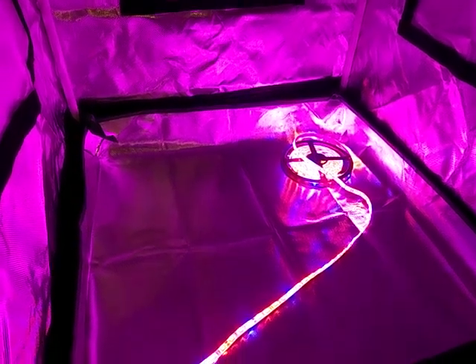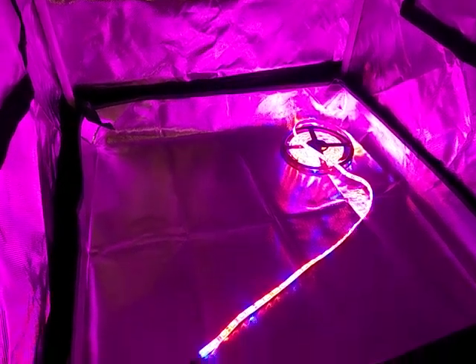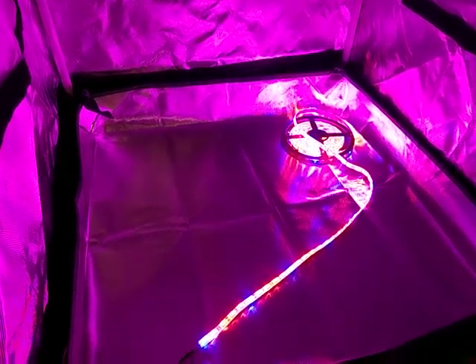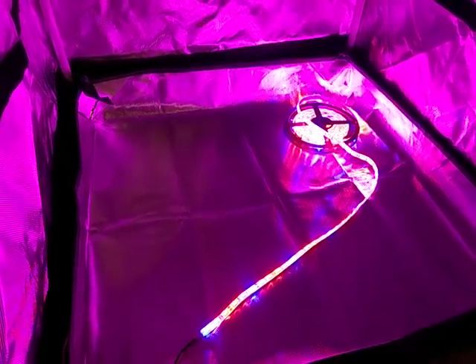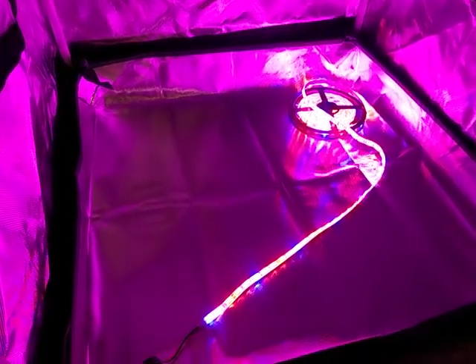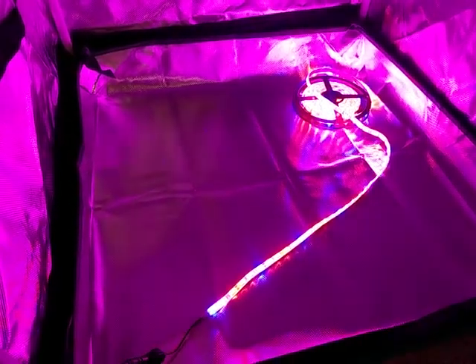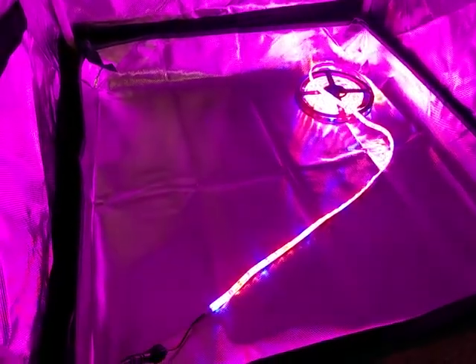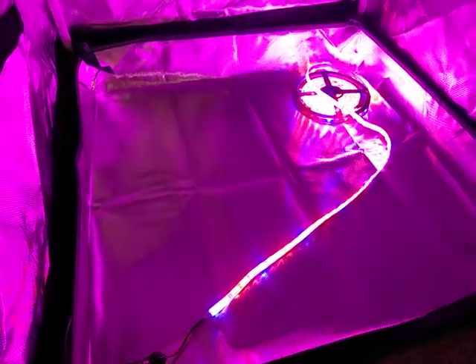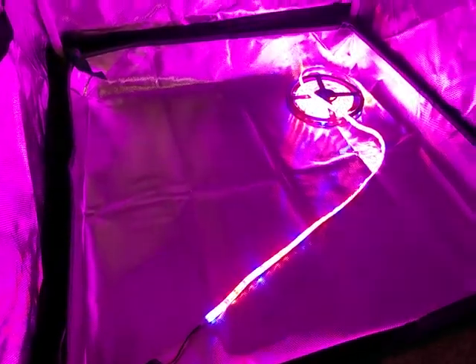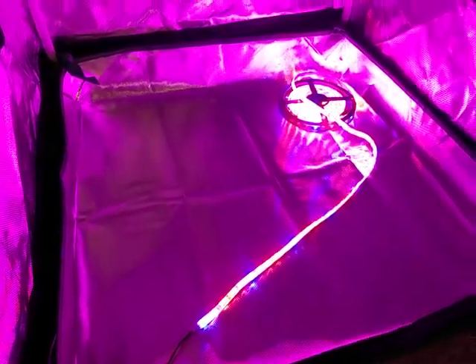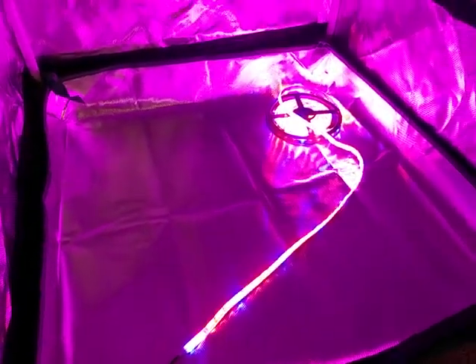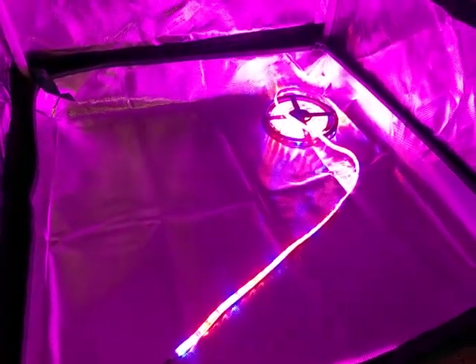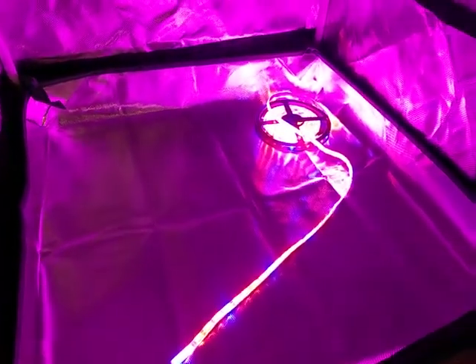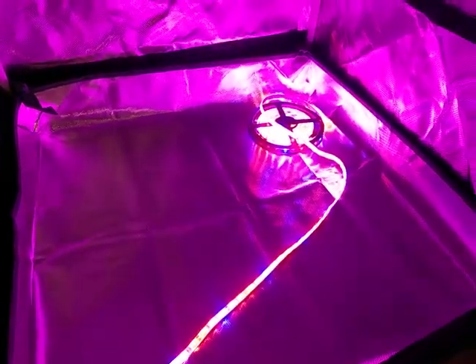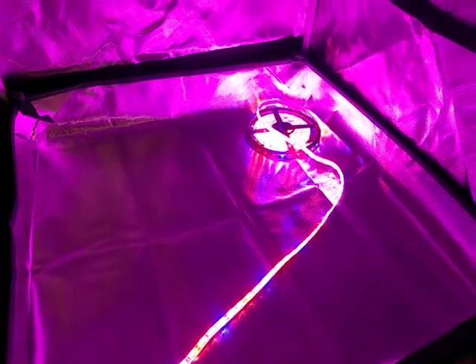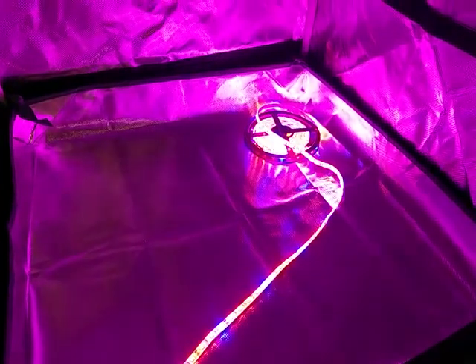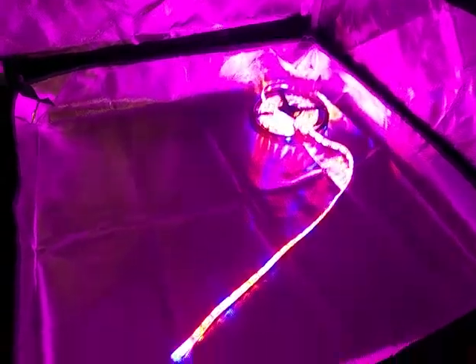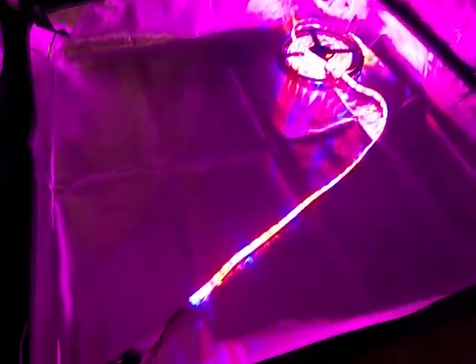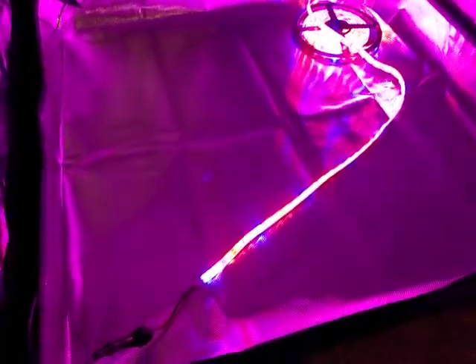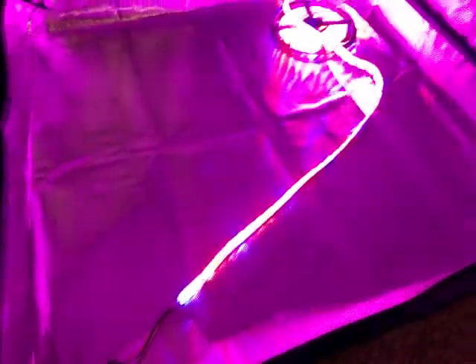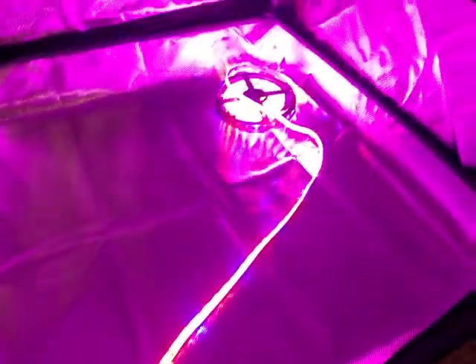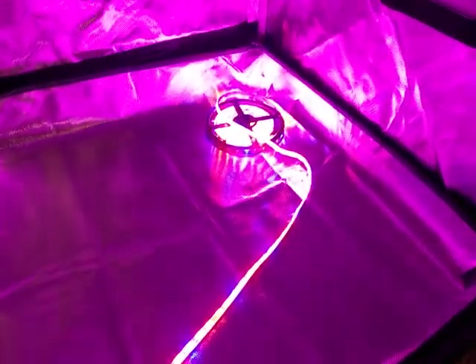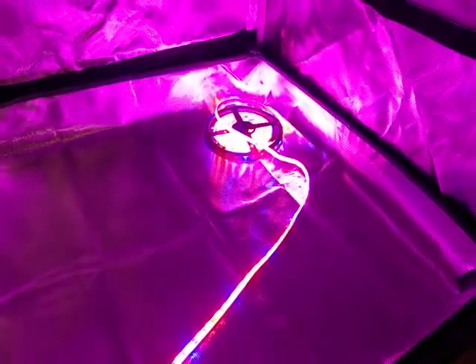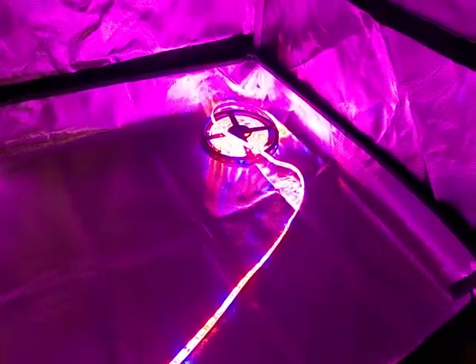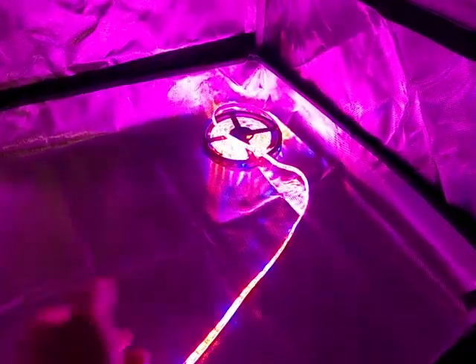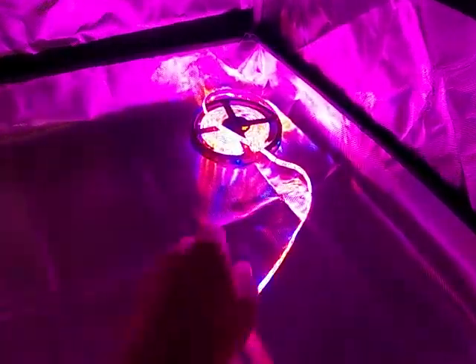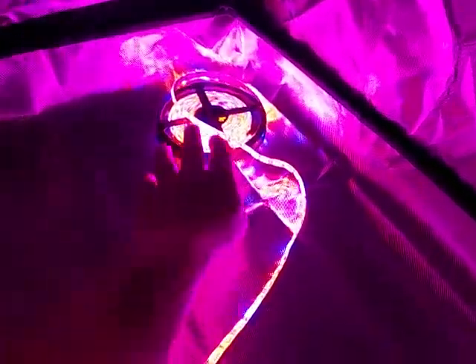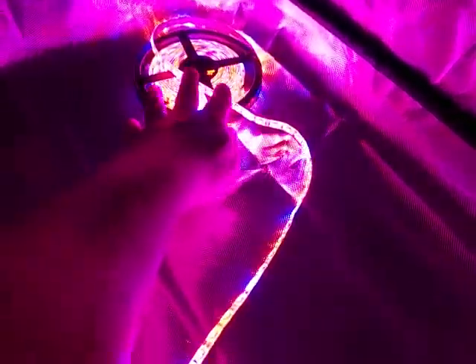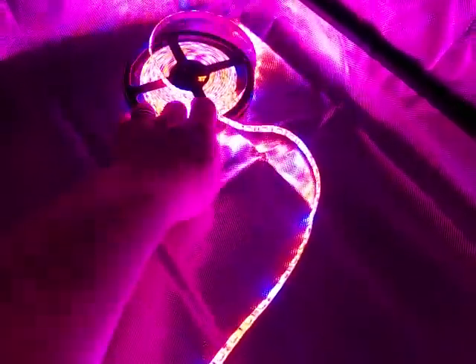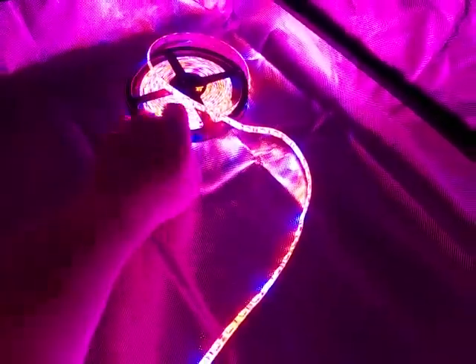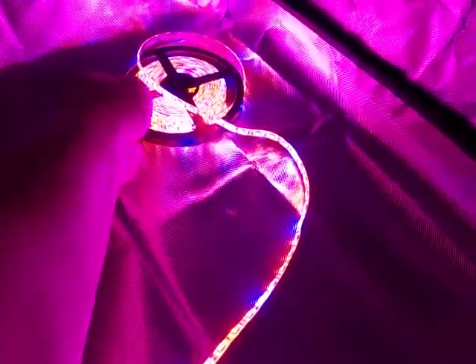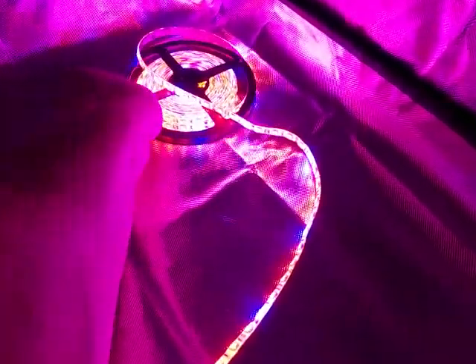Here we have an A-Light House LED strip light. This is my first strip light and it is still in the reel.